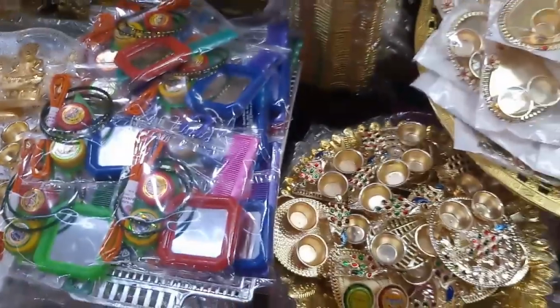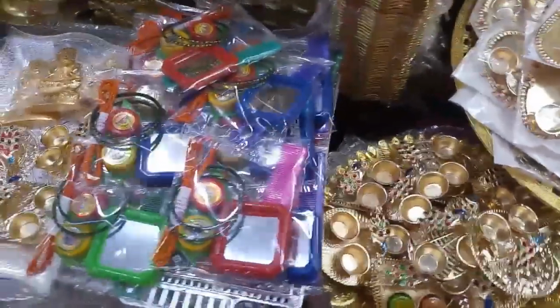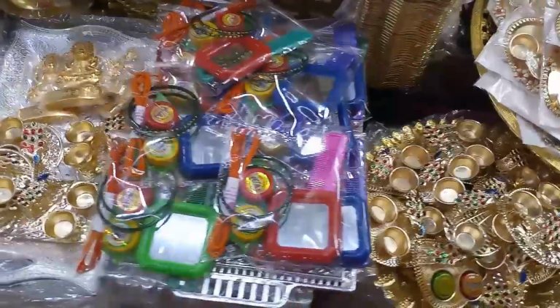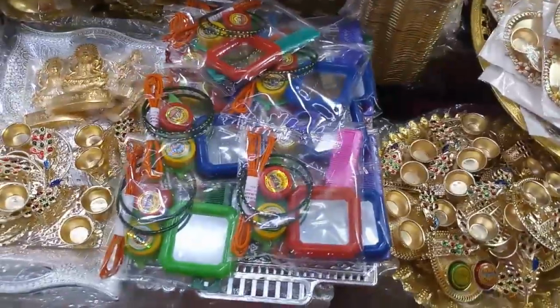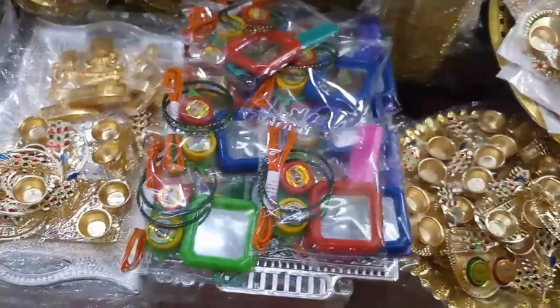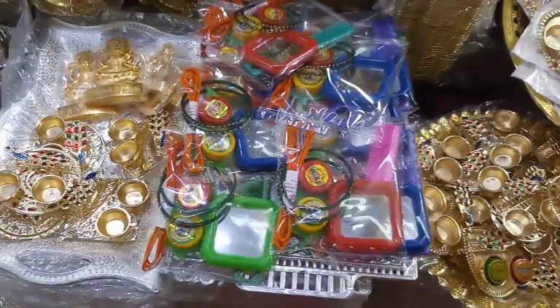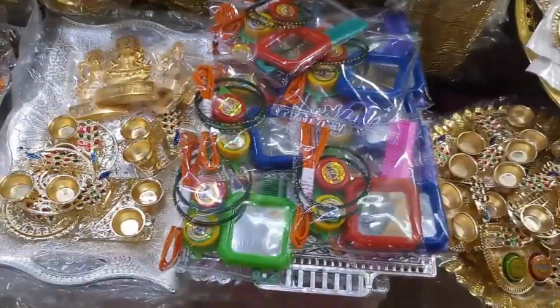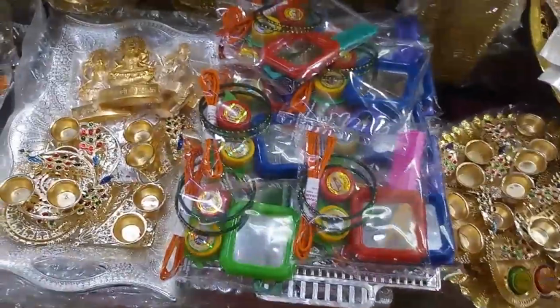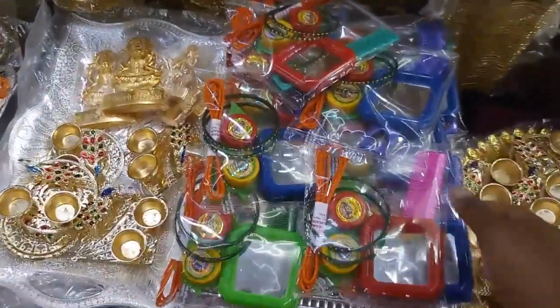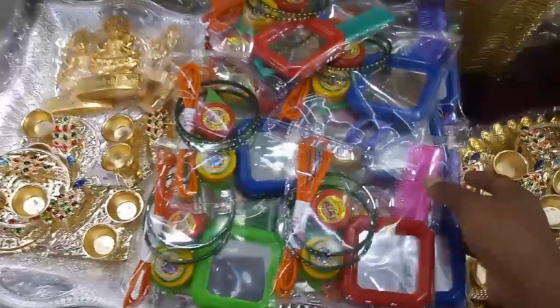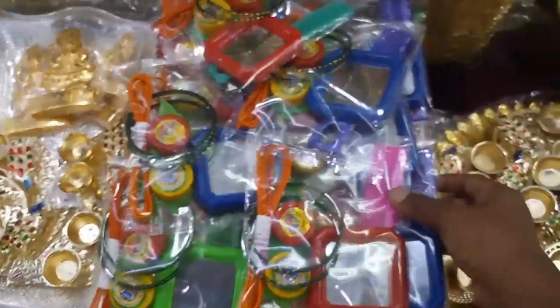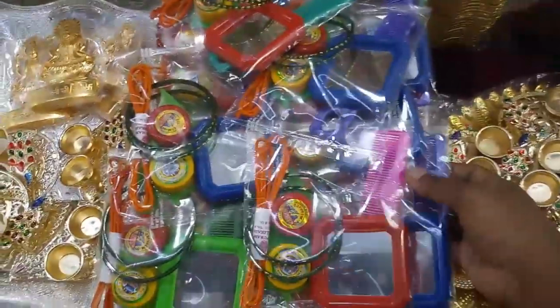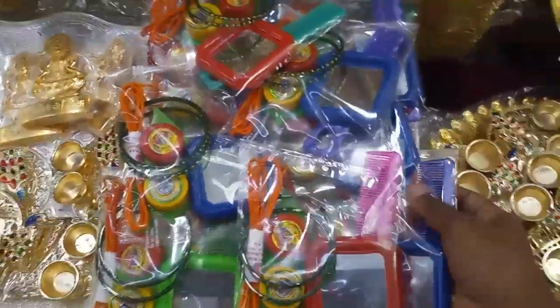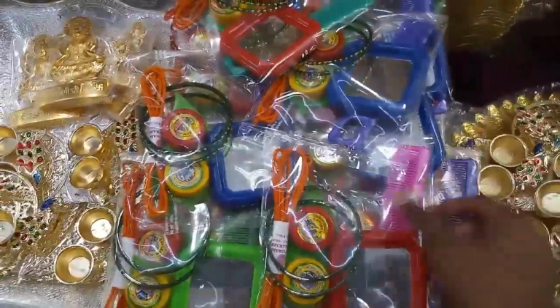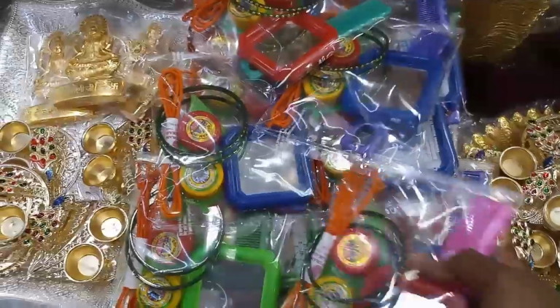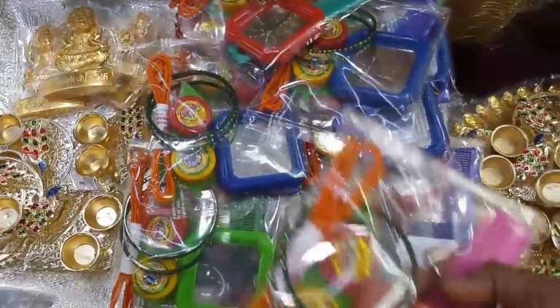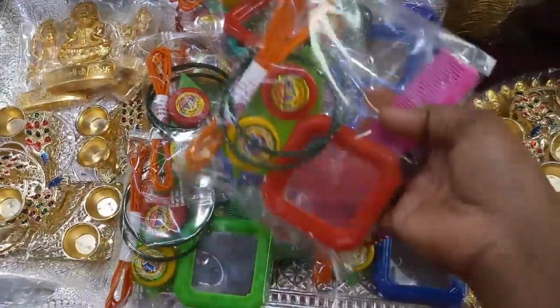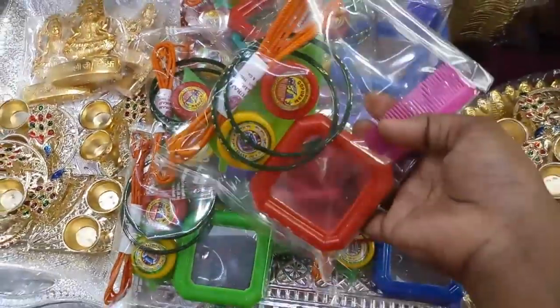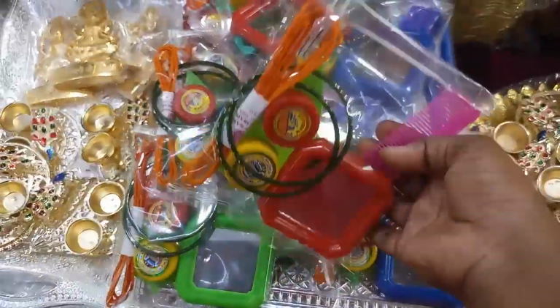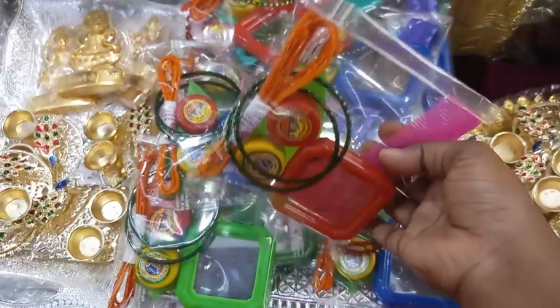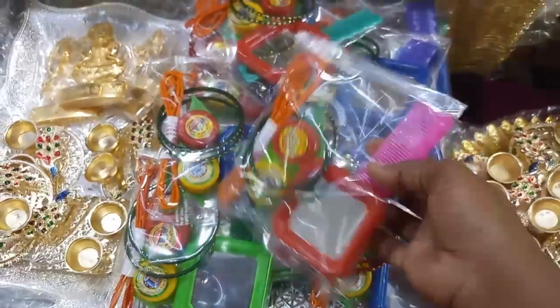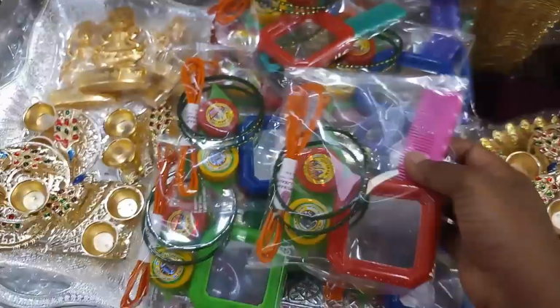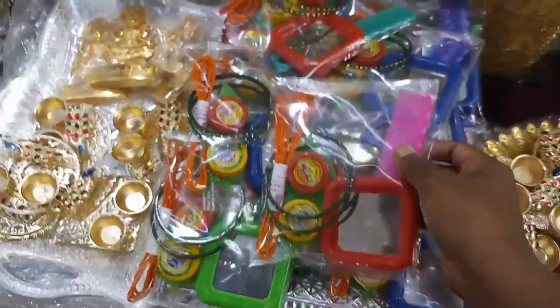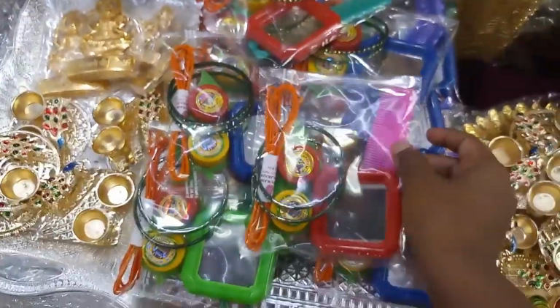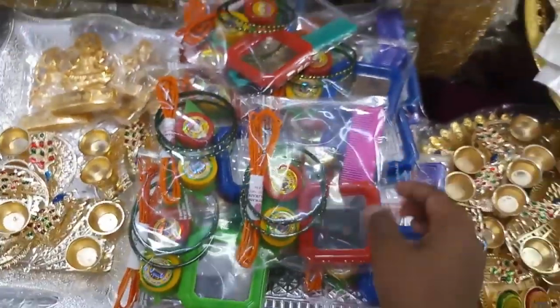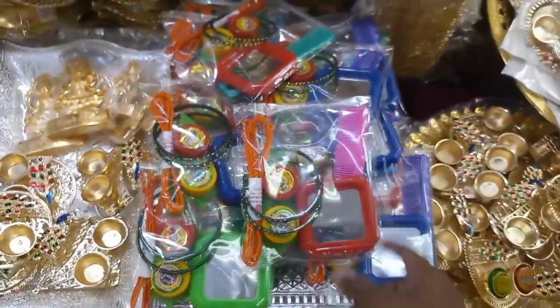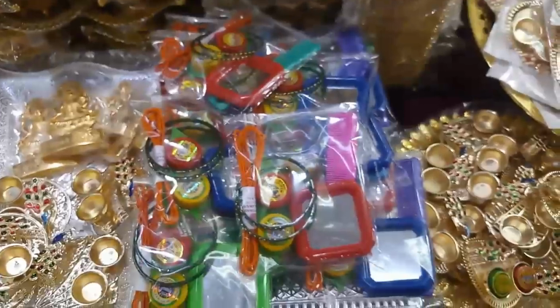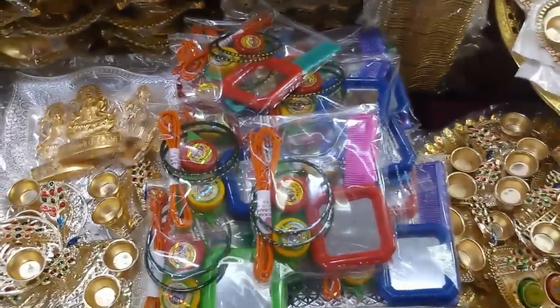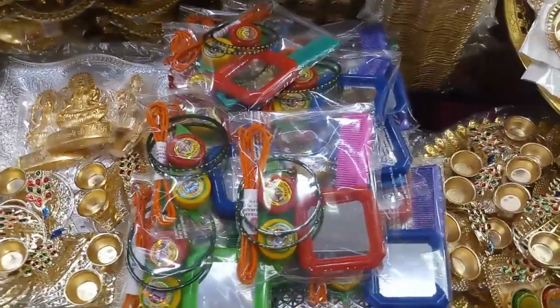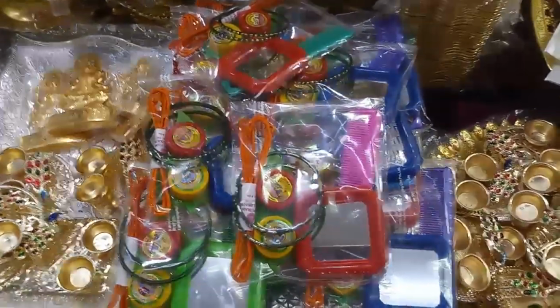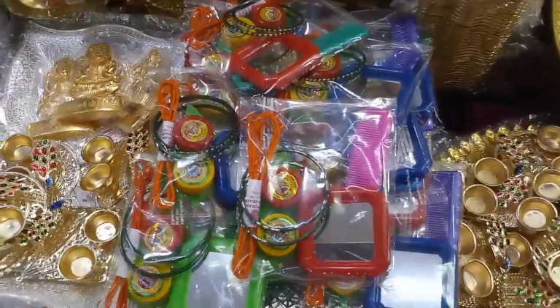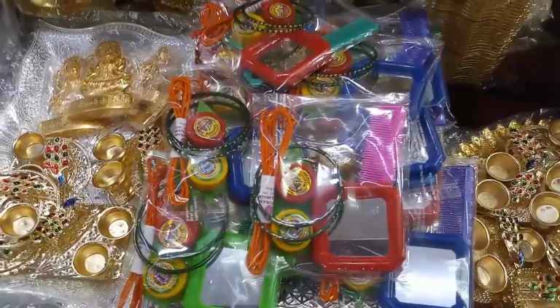This is a set of display in the front. You can see how many pieces — a manjali, kungumam, thalikai, vallayel, kannaadi, etc. You can see the cover and pack it.